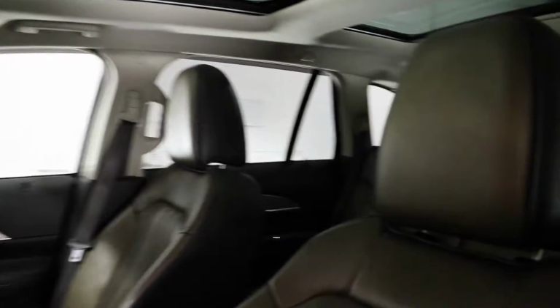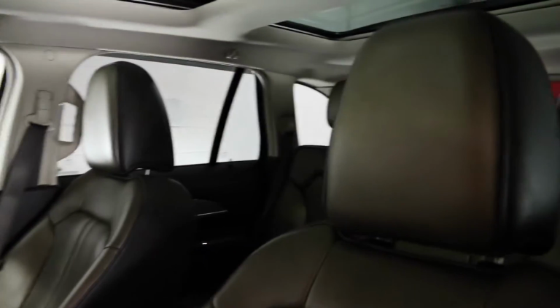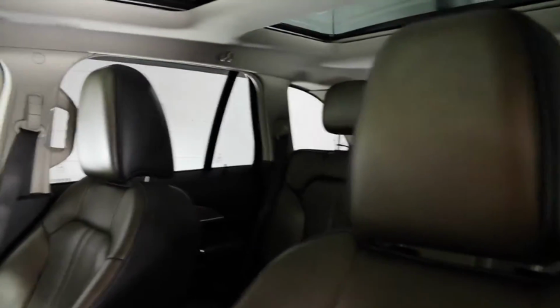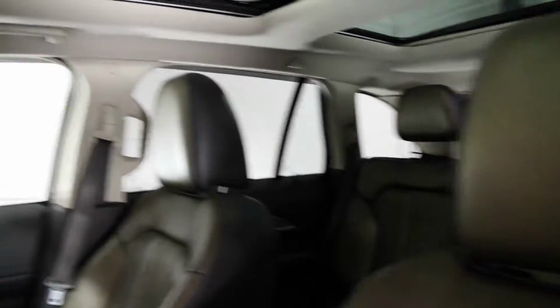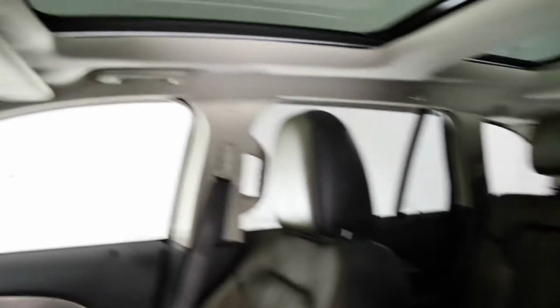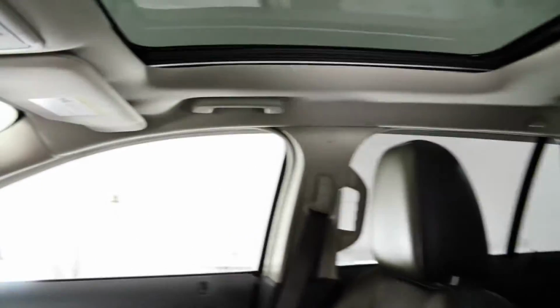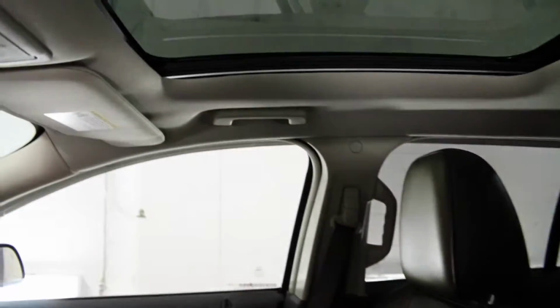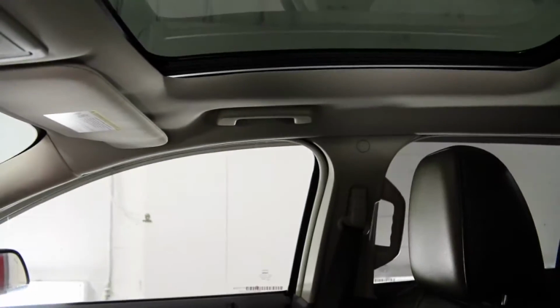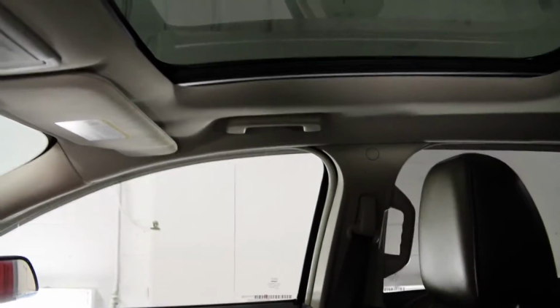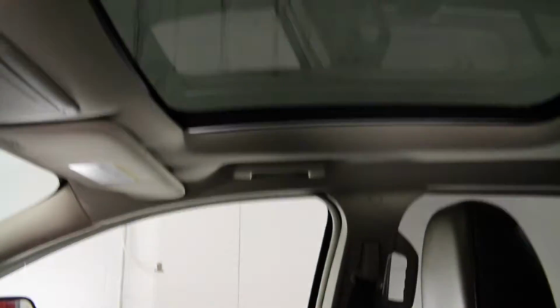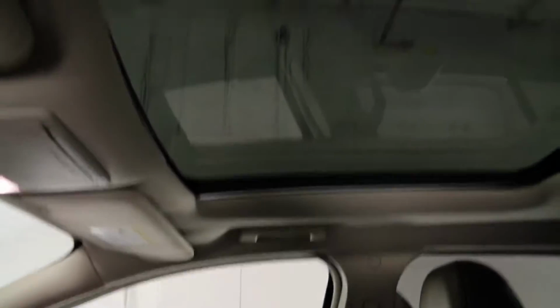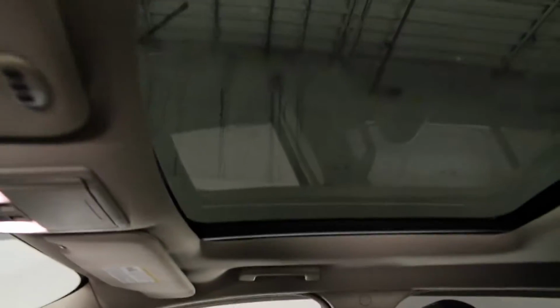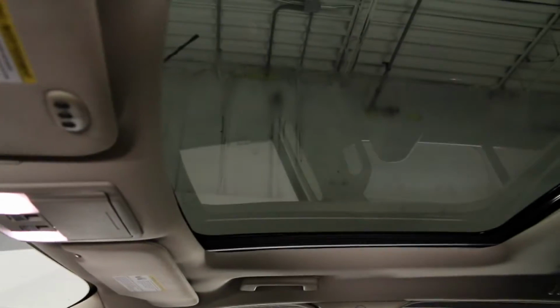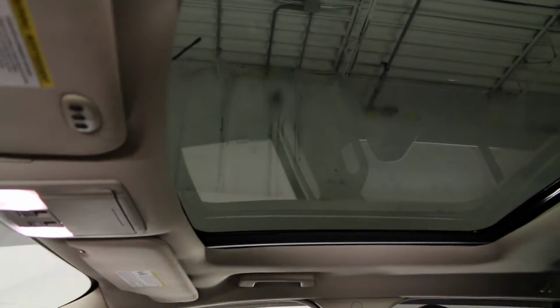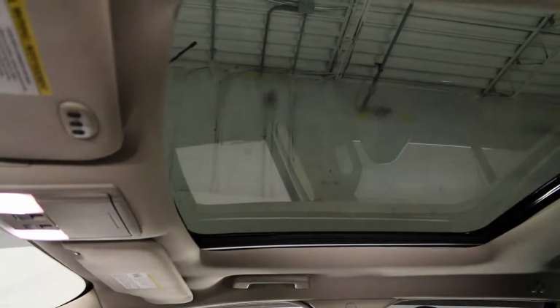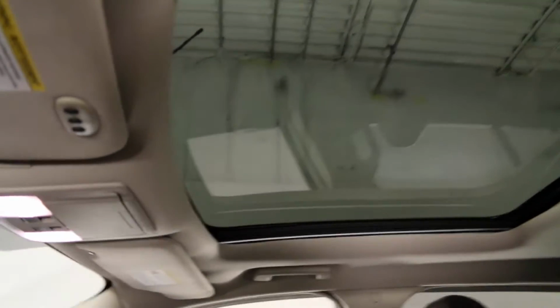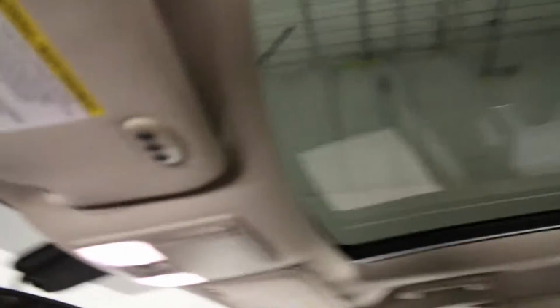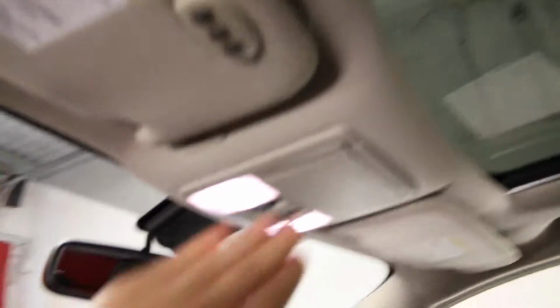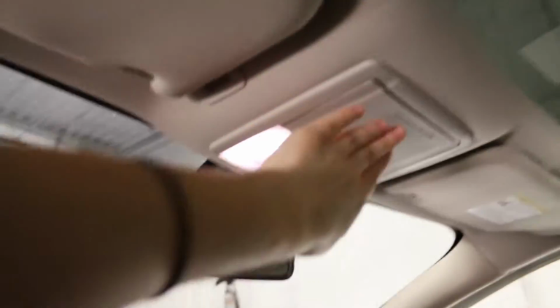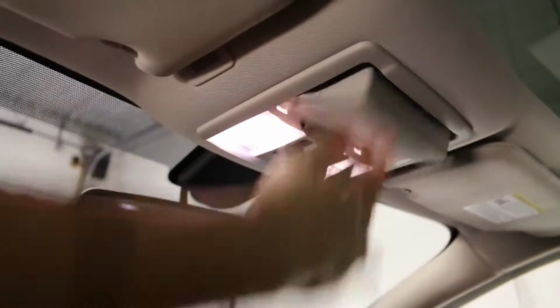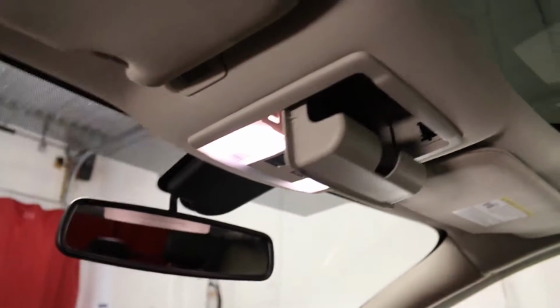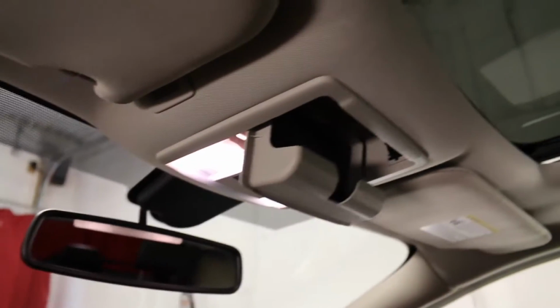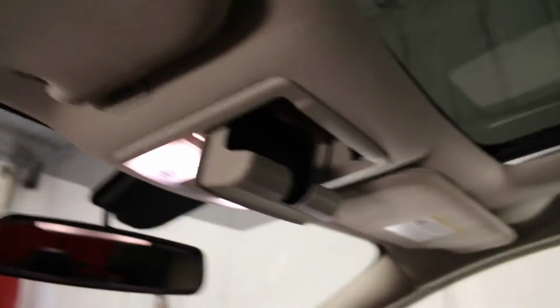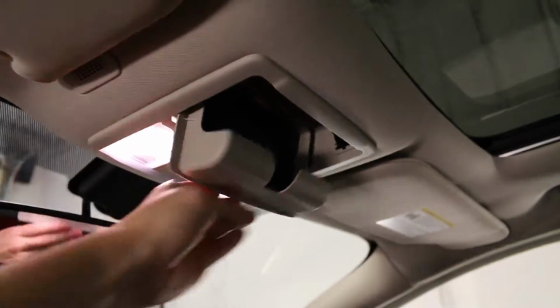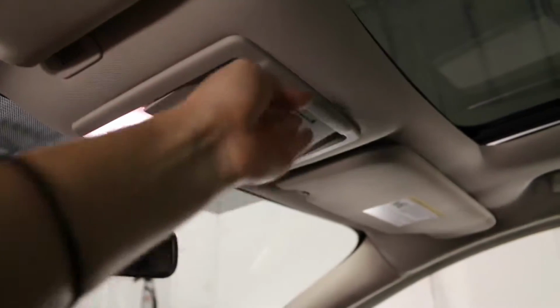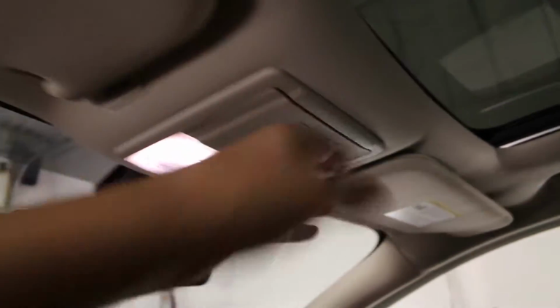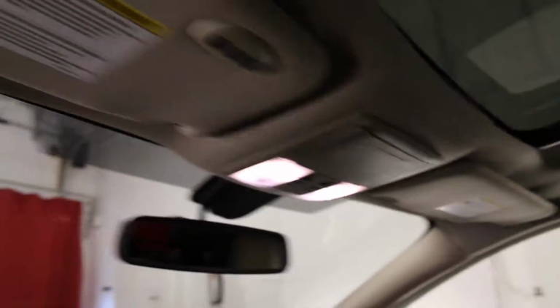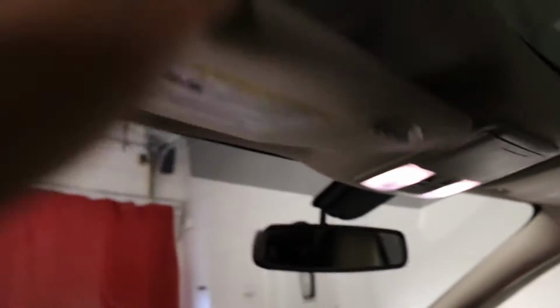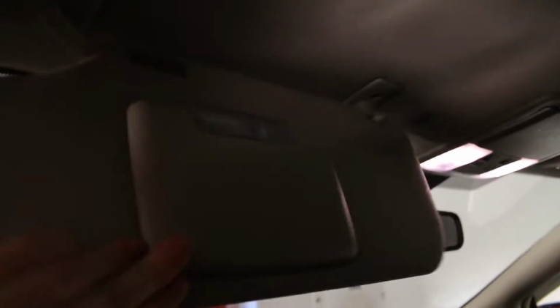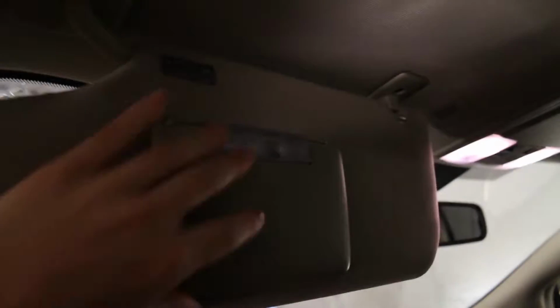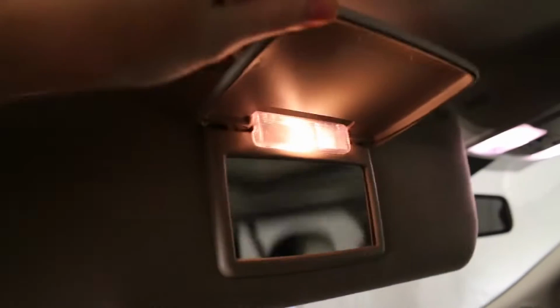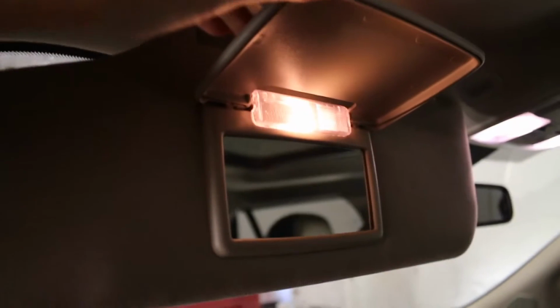Adjustable front headrests, overhead handles, power sunroof, center lighting with storage, and dual illuminating vanity mirrors.